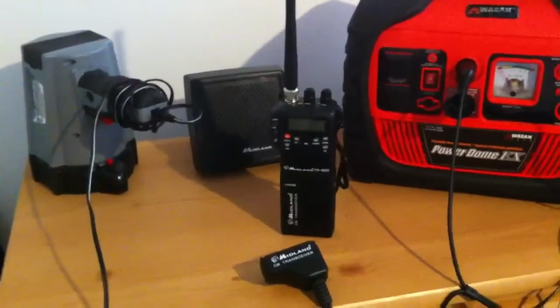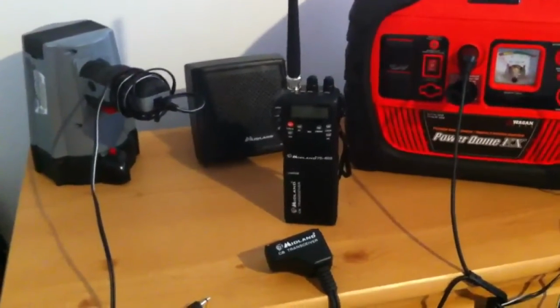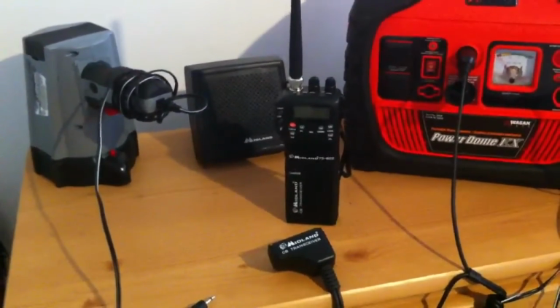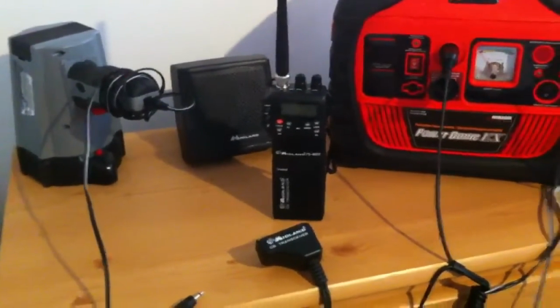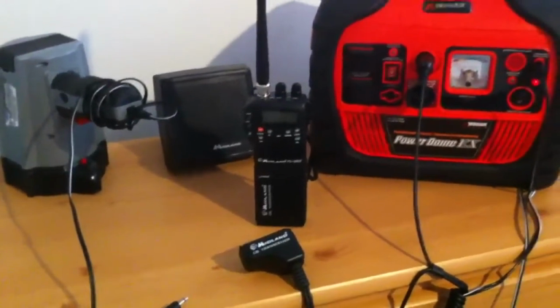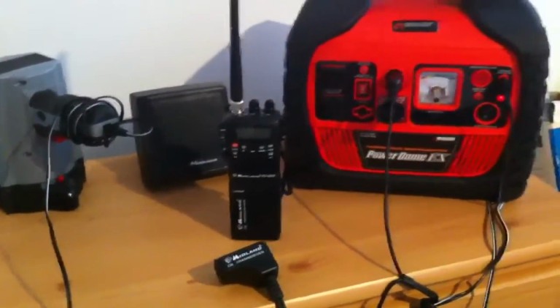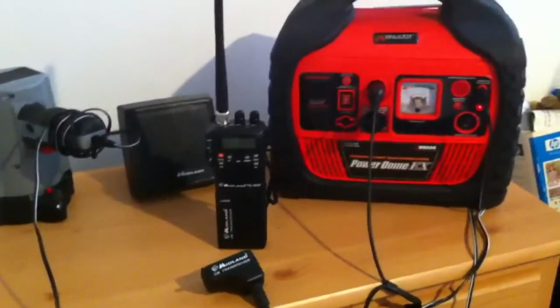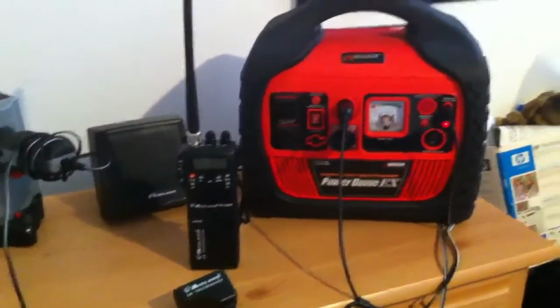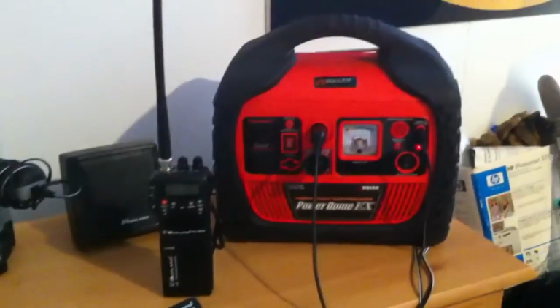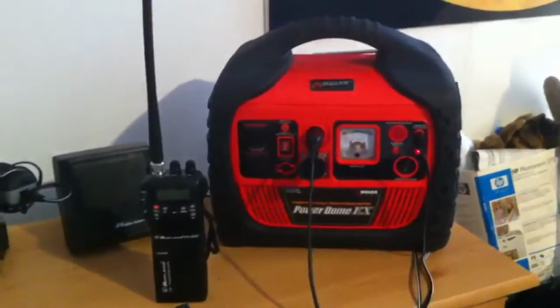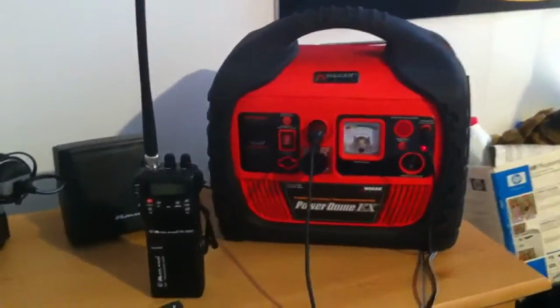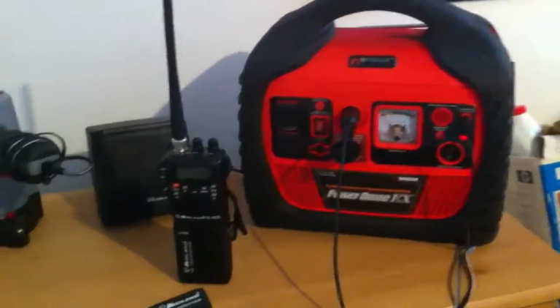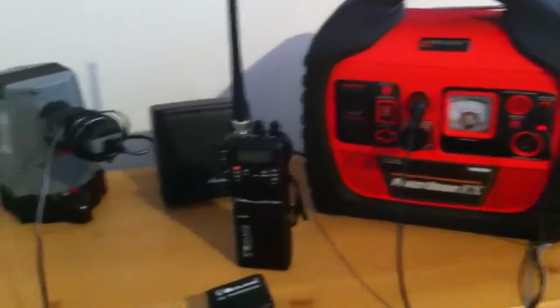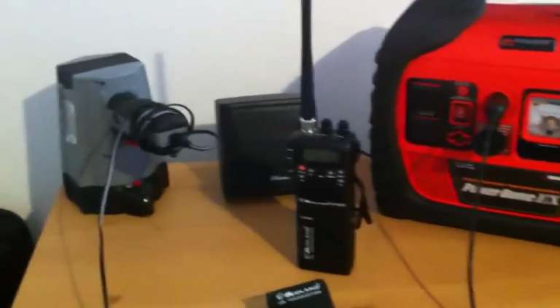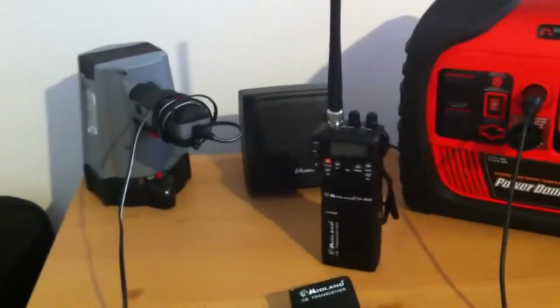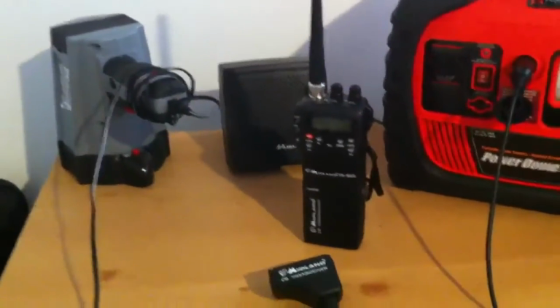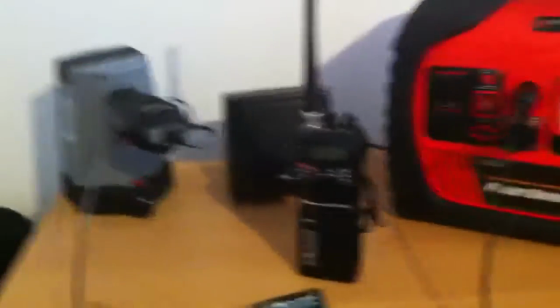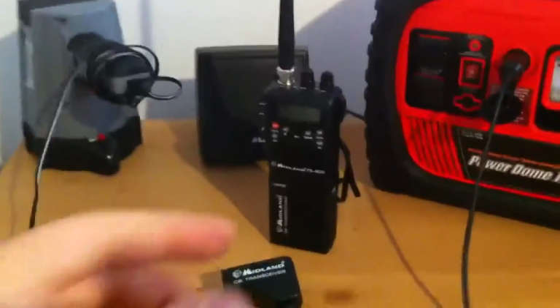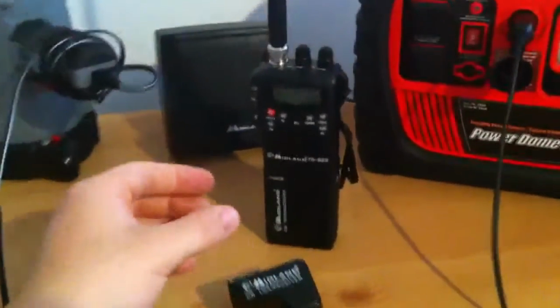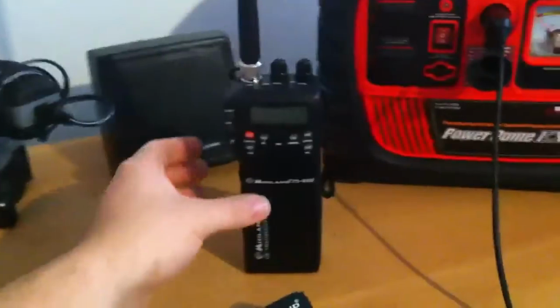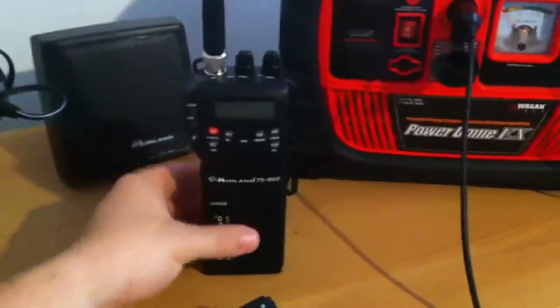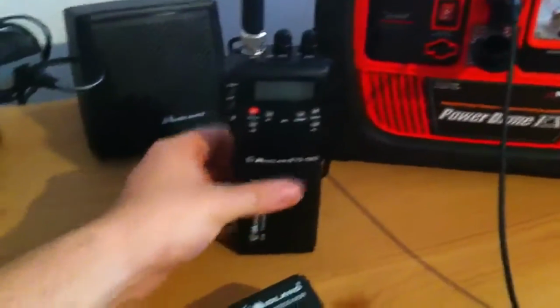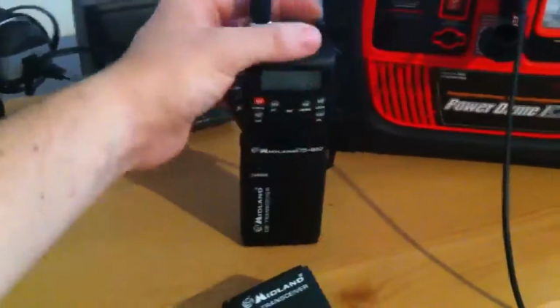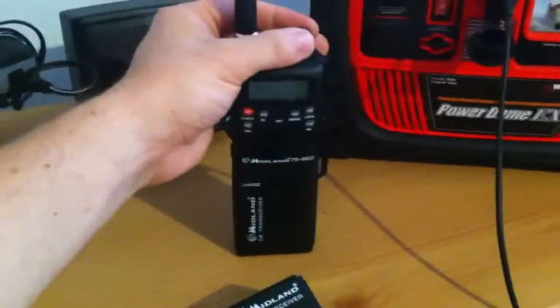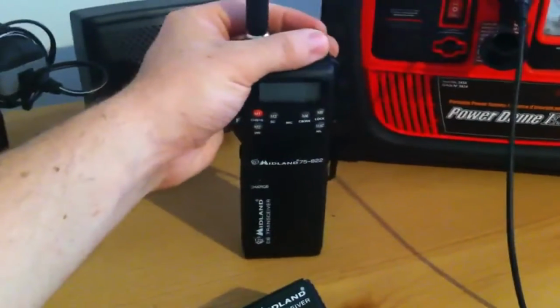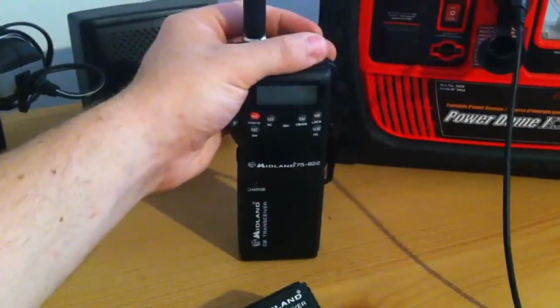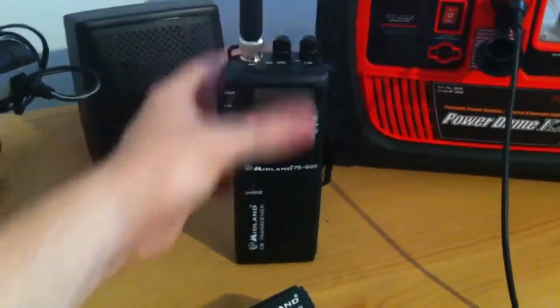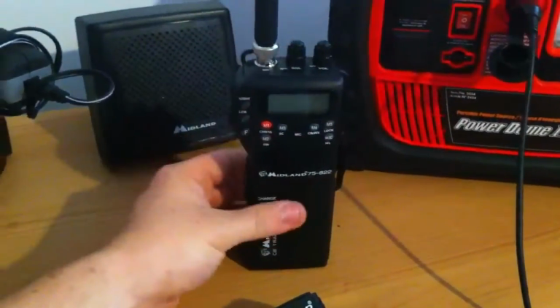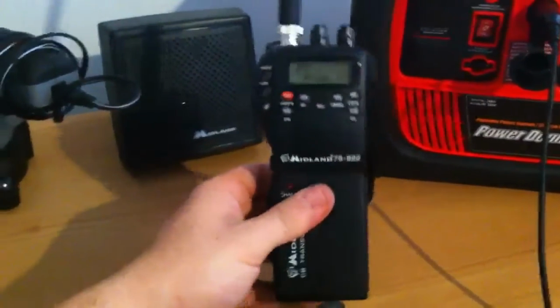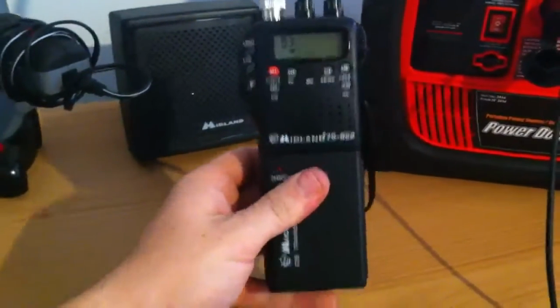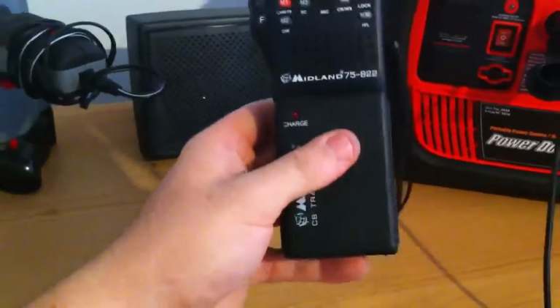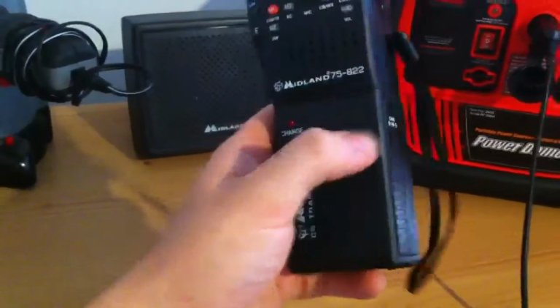It works really well and I've set up my house as a portable unit with the Wagon Power Dome as its power. Right now it's running on AA batteries that are rechargeable.